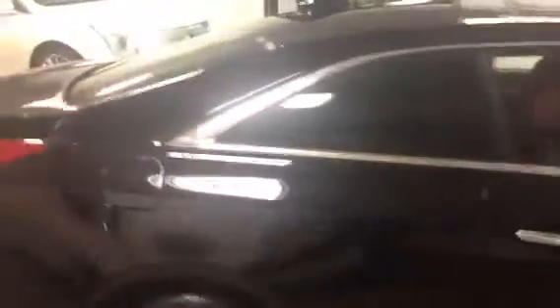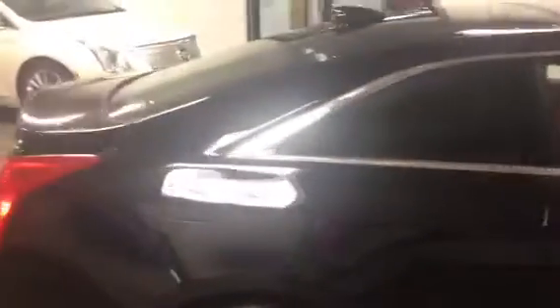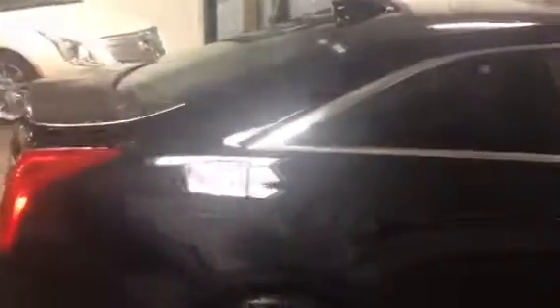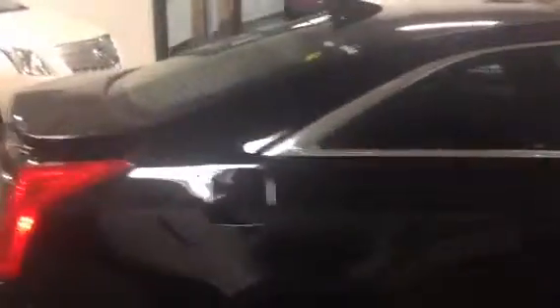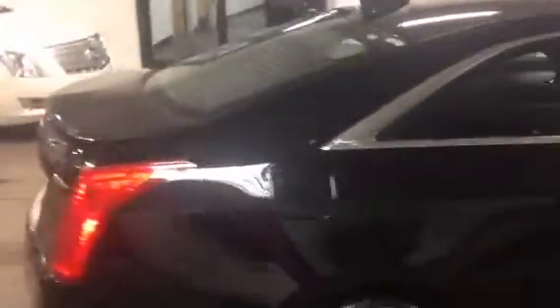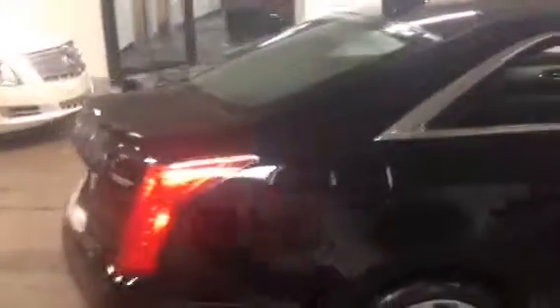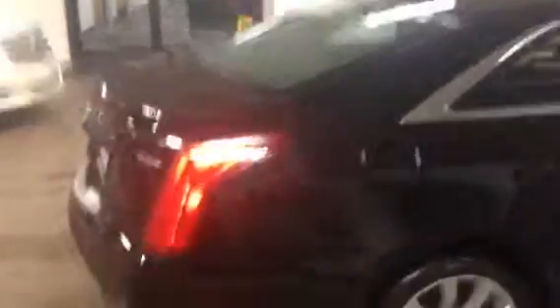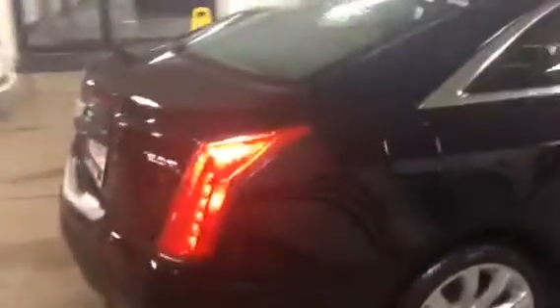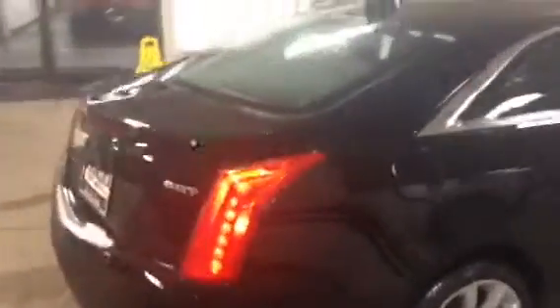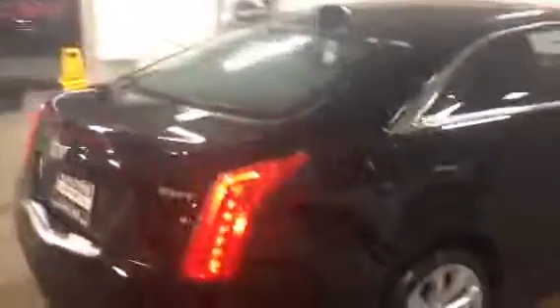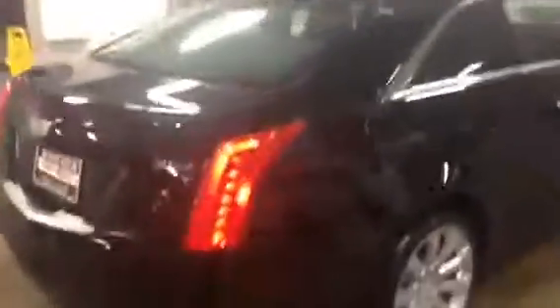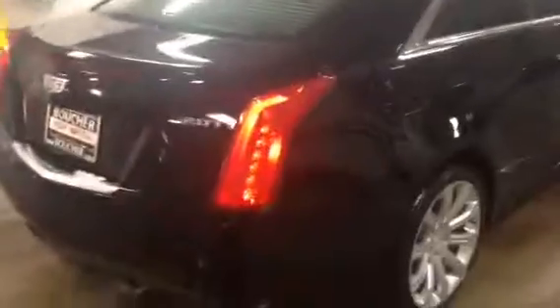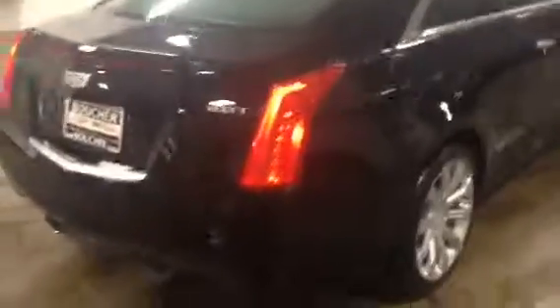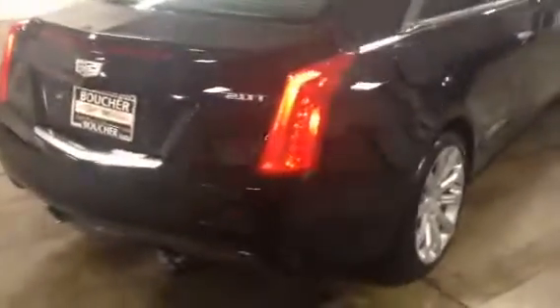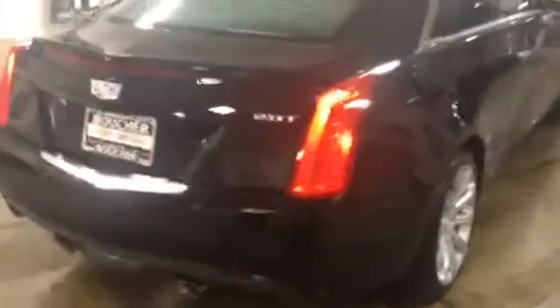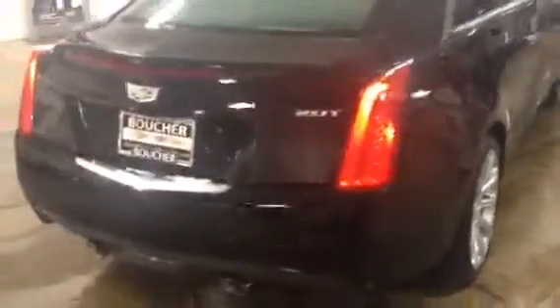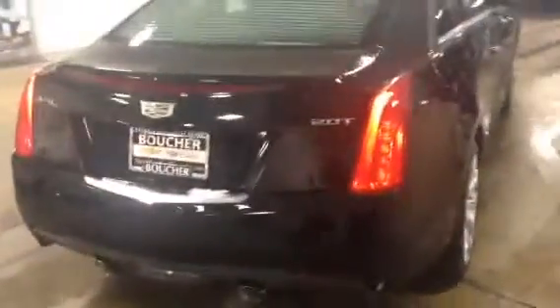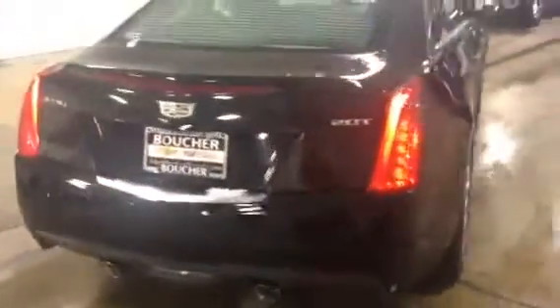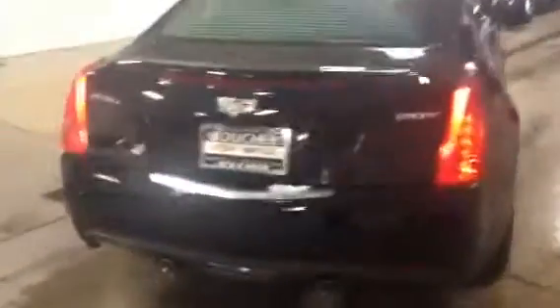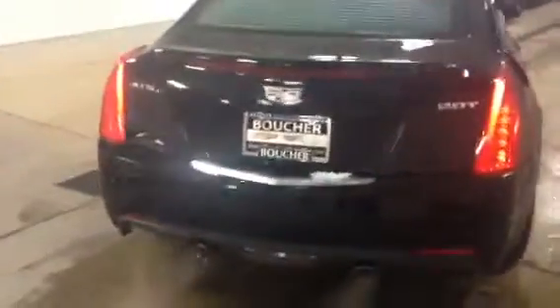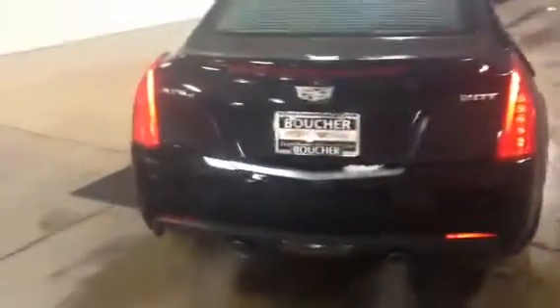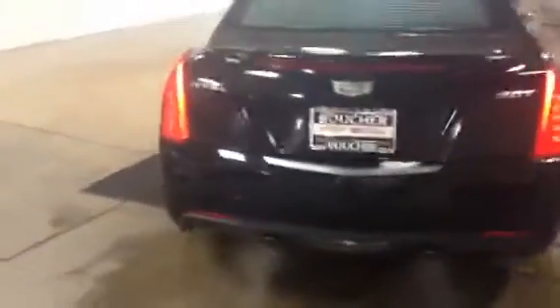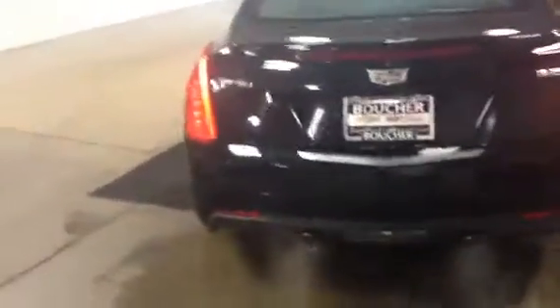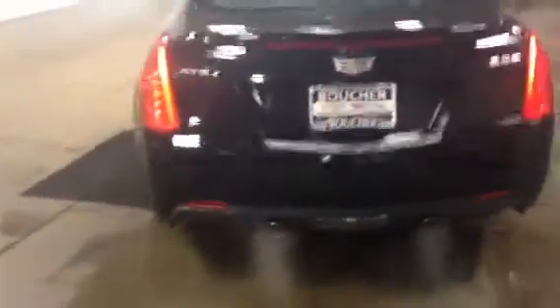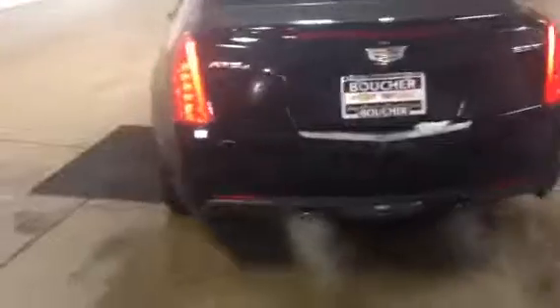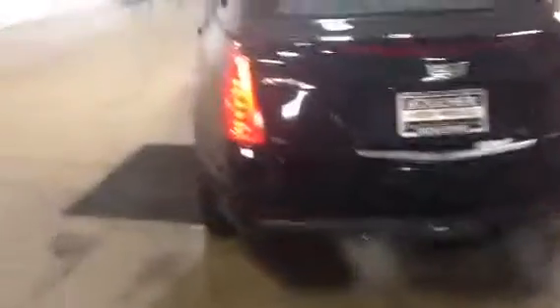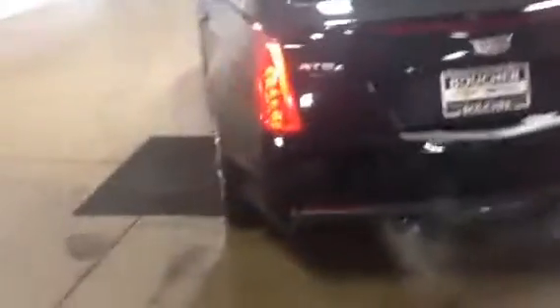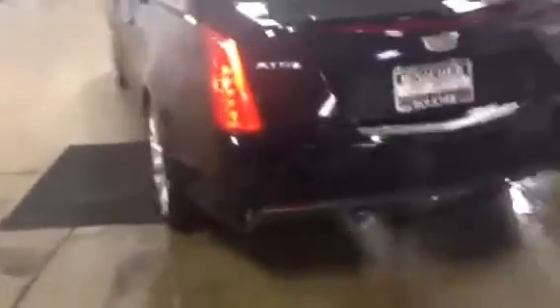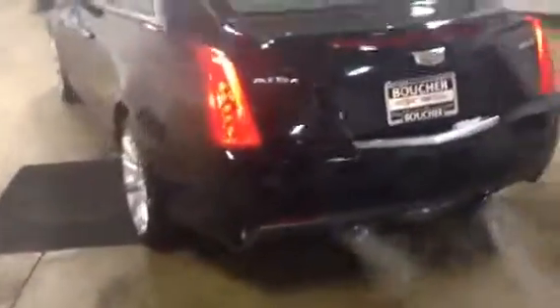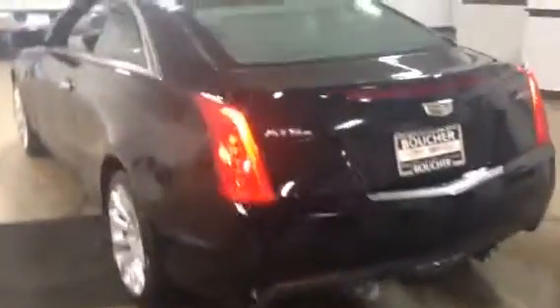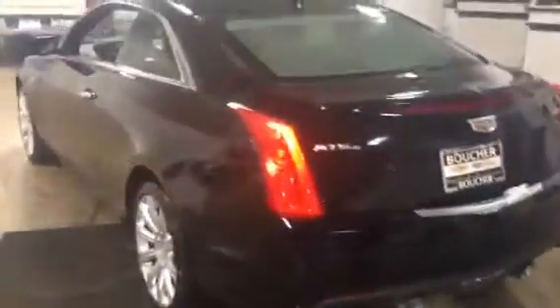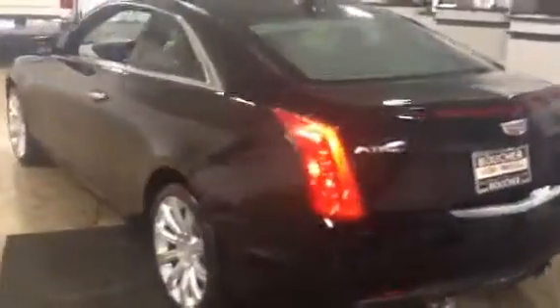This Cadillac ATS comes with all wheel drive. You even got your 2.0 liter turbocharged engine in here, so plenty of get up and go. Great gas mileage inside of this vehicle also.